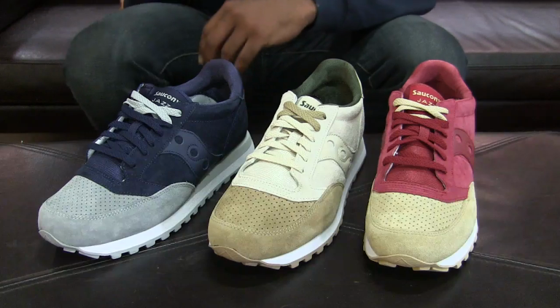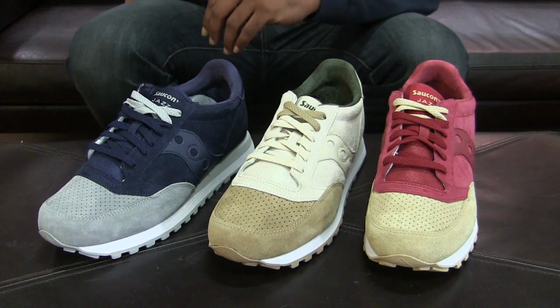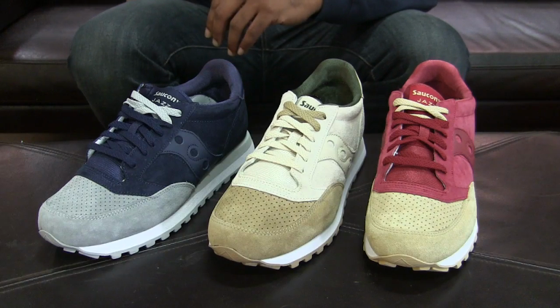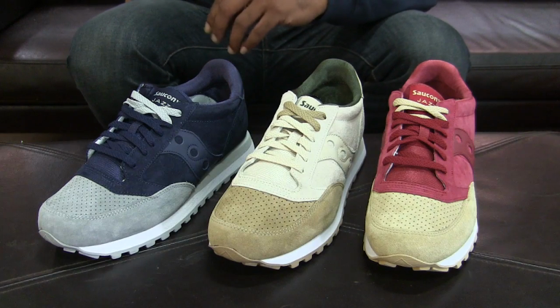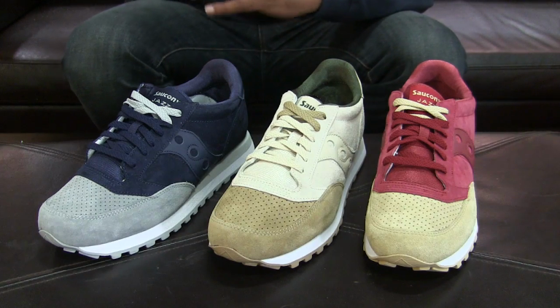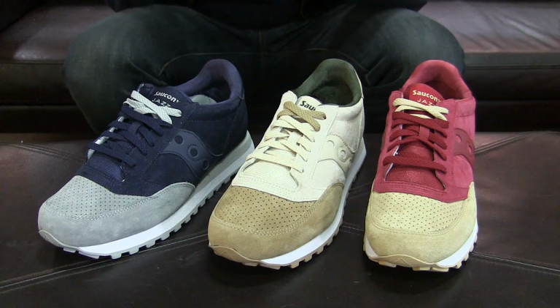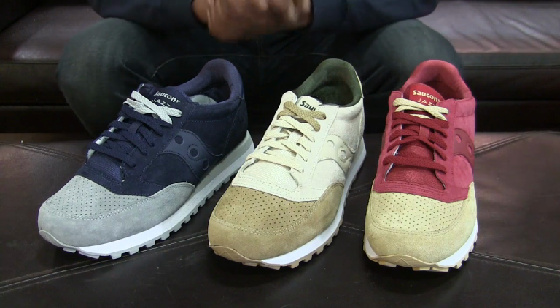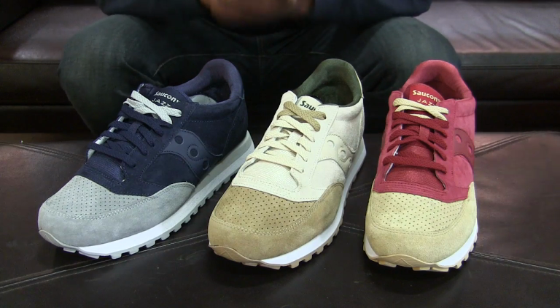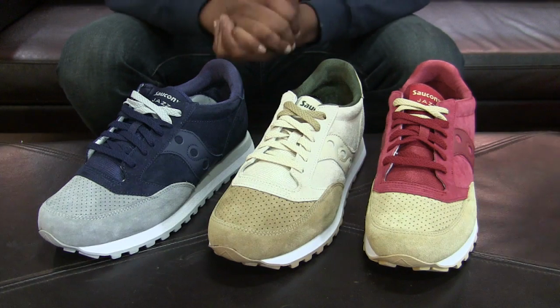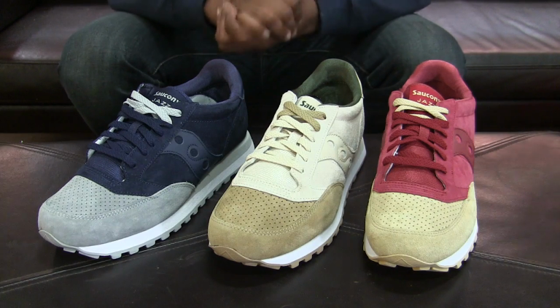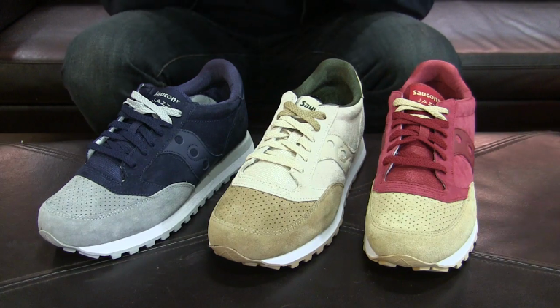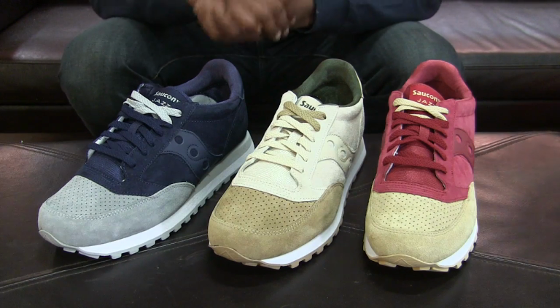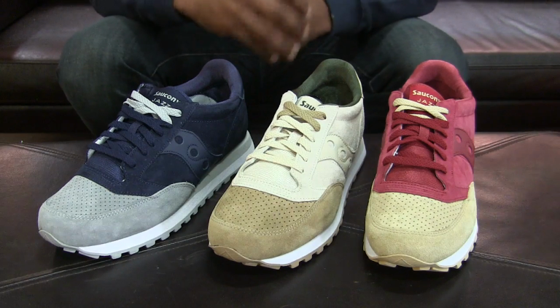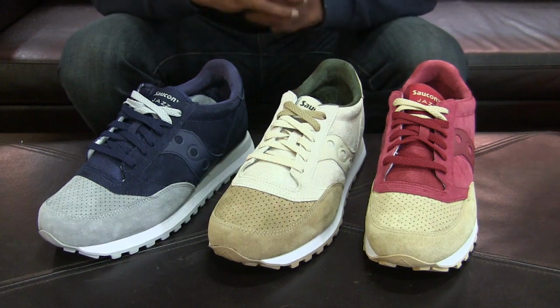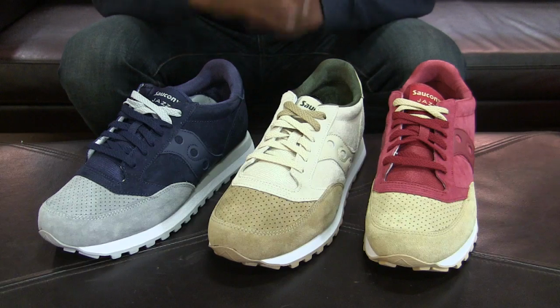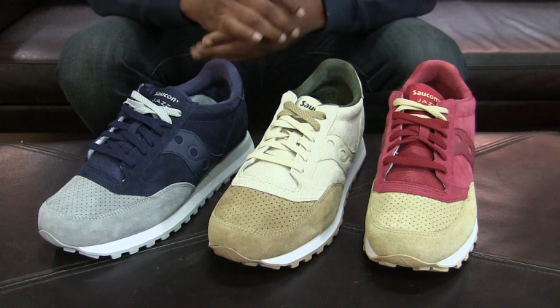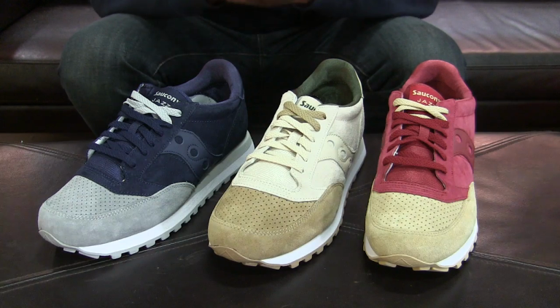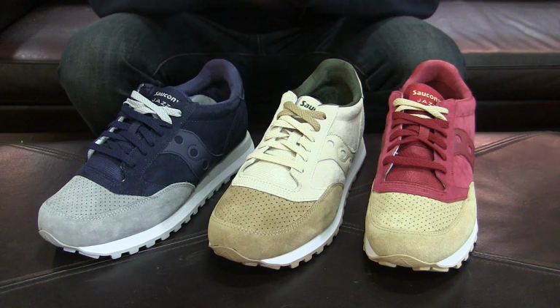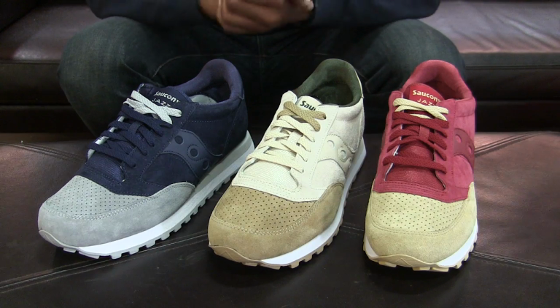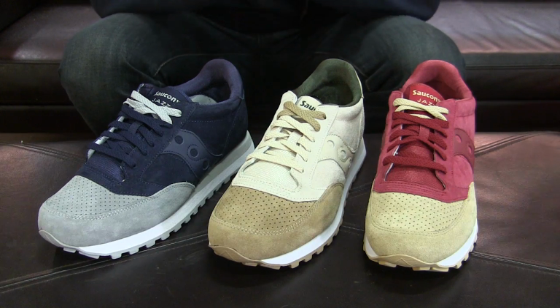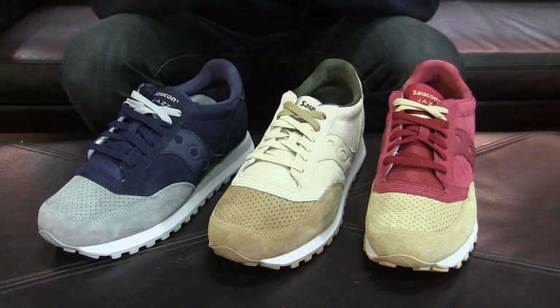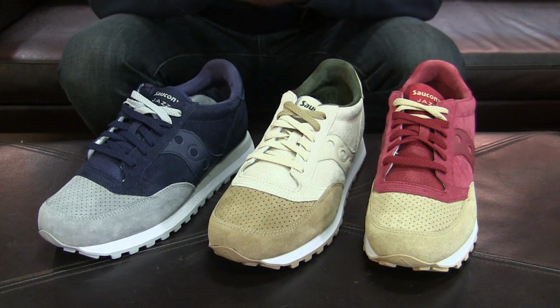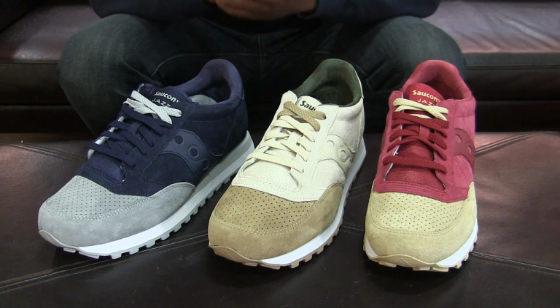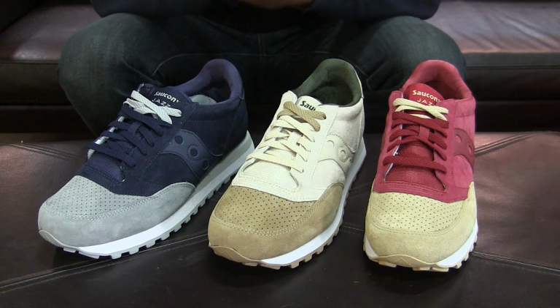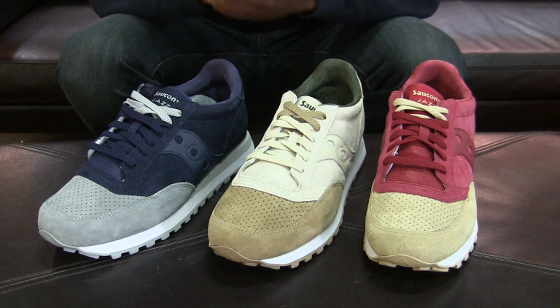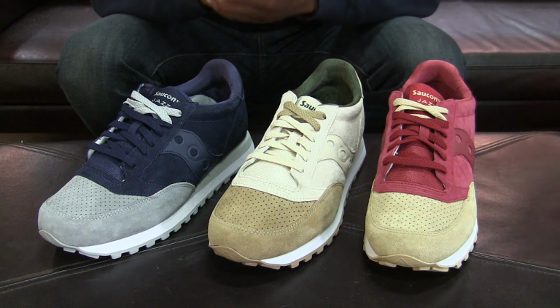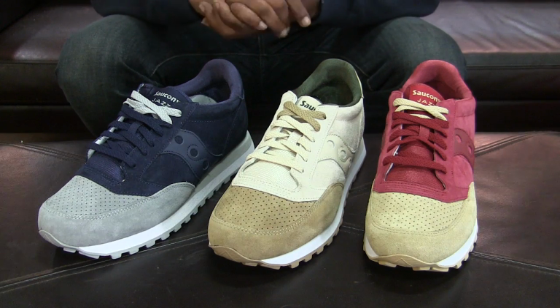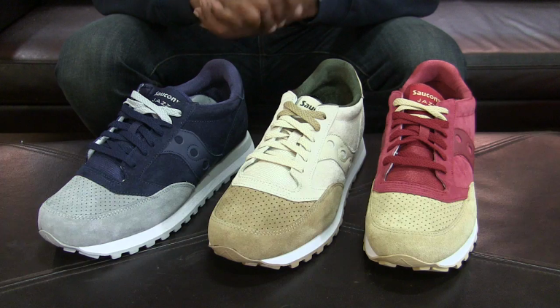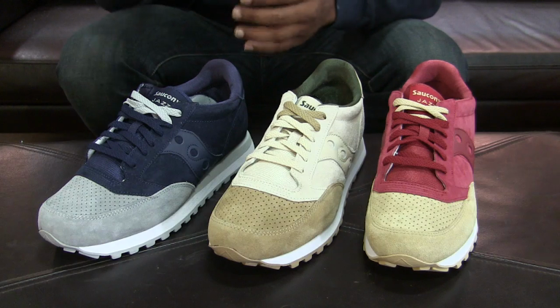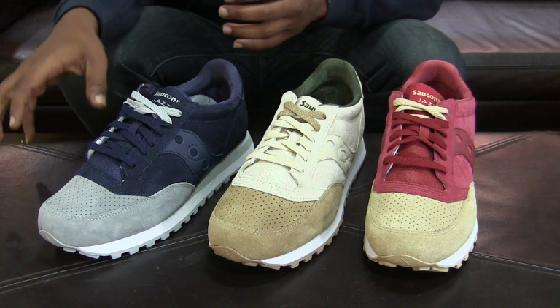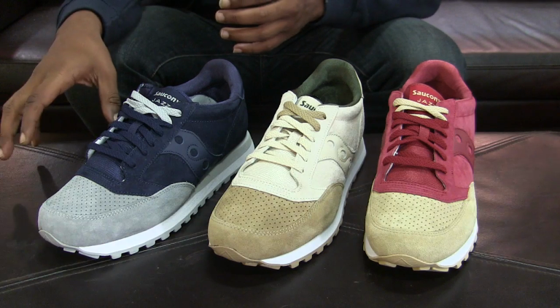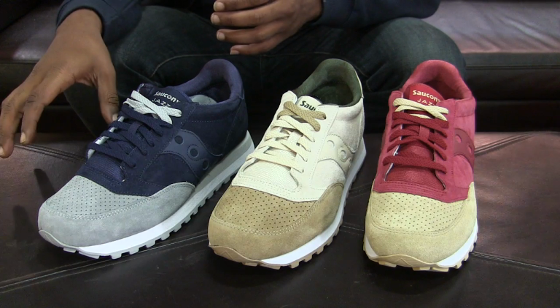What is going on guys, what's the good word? It's your boy Future Tomorrow back with another vid, and today we're actually looking at the Saucony Jazz O Premium Luxe pack.